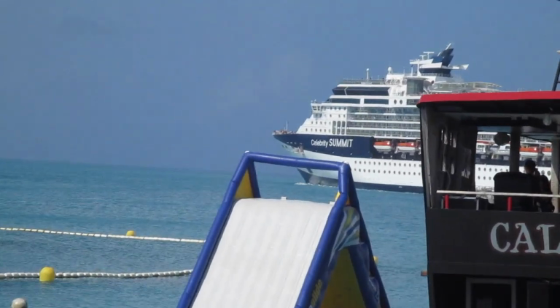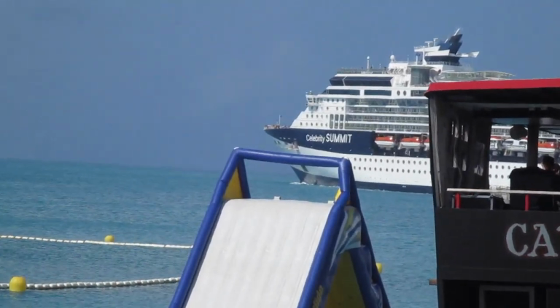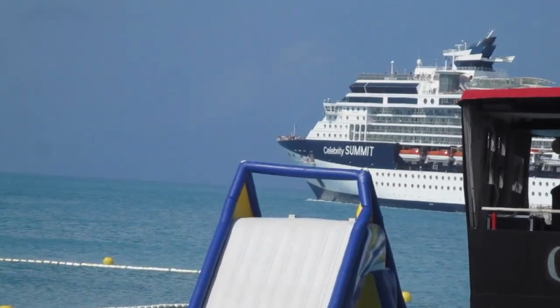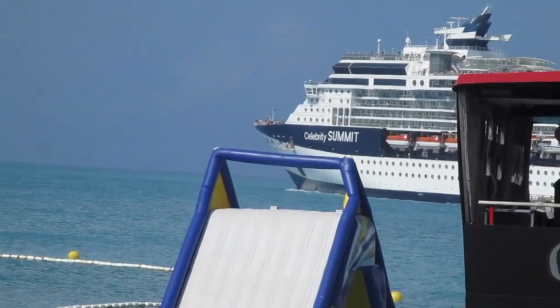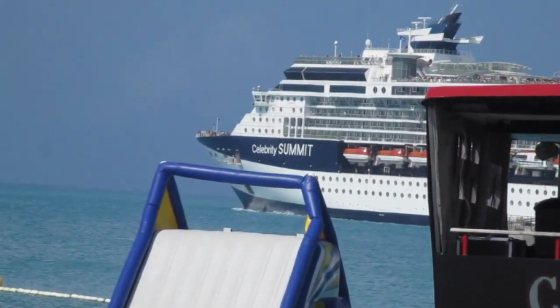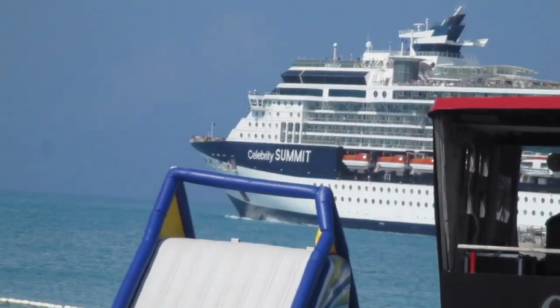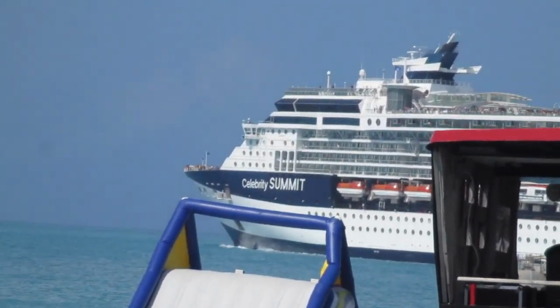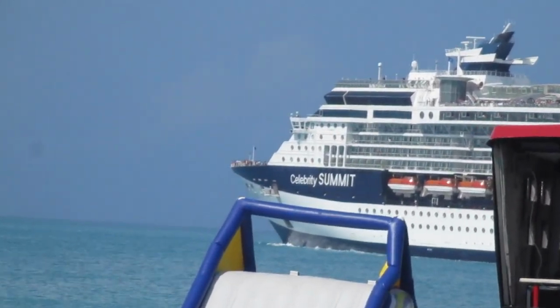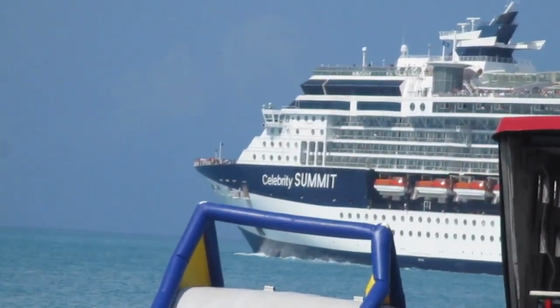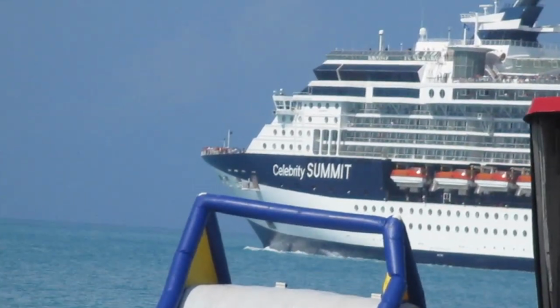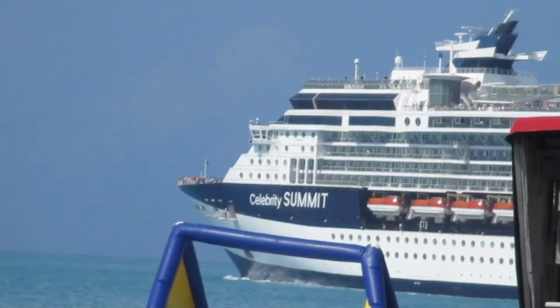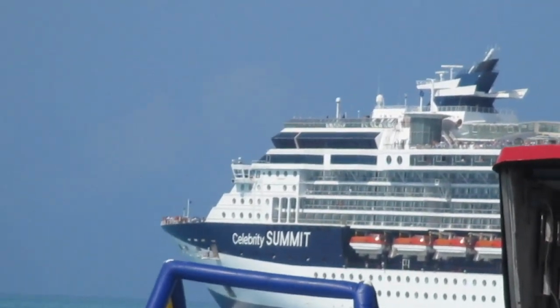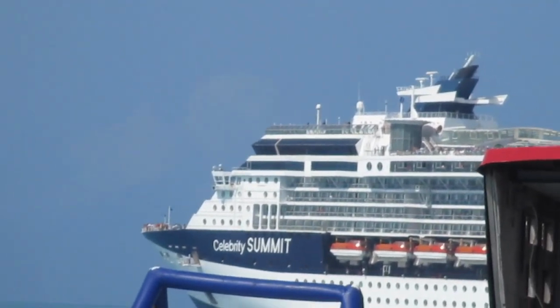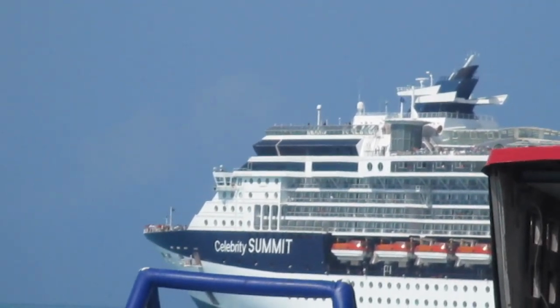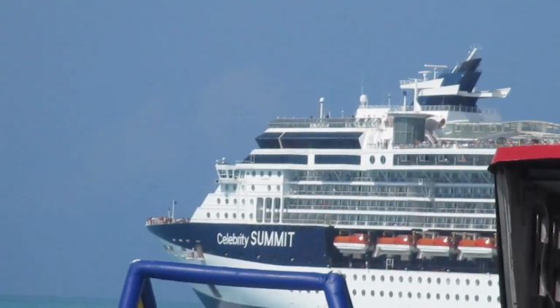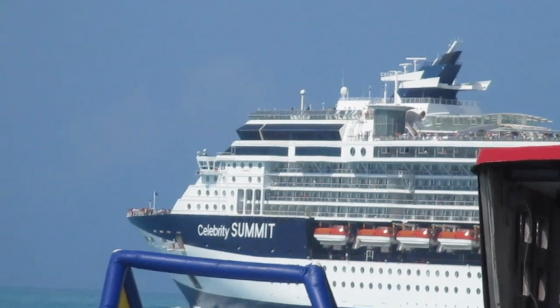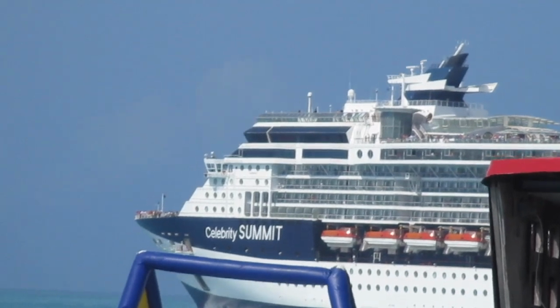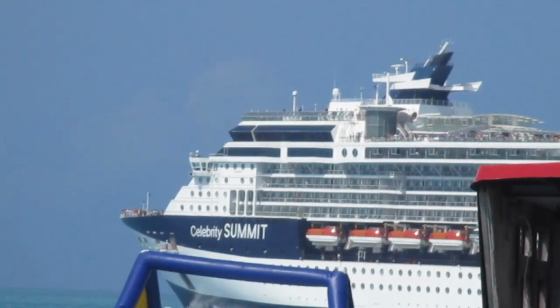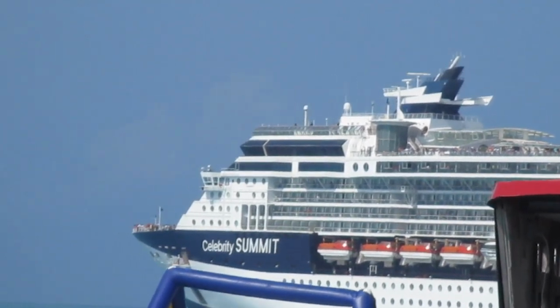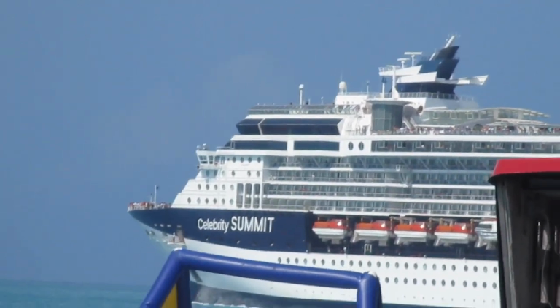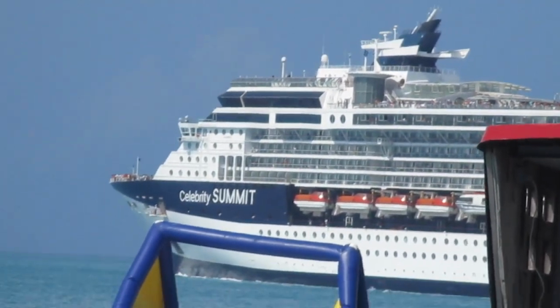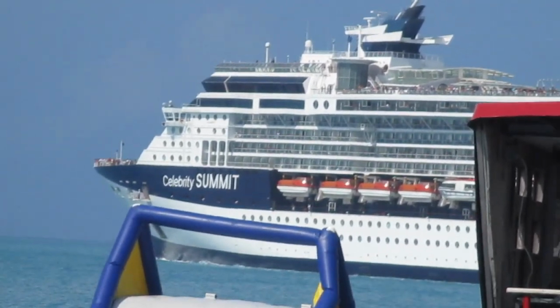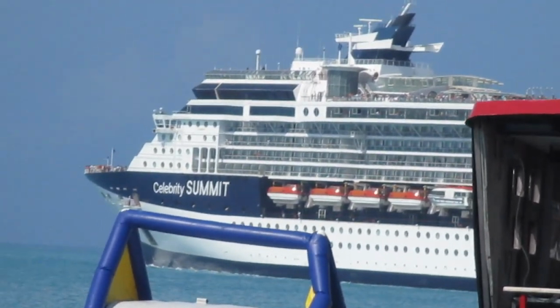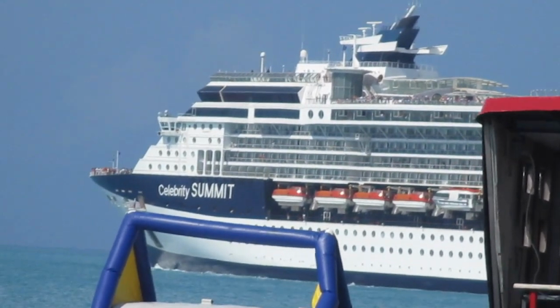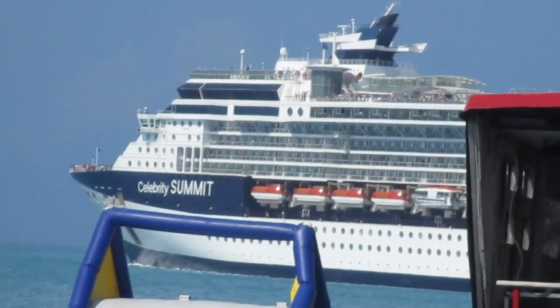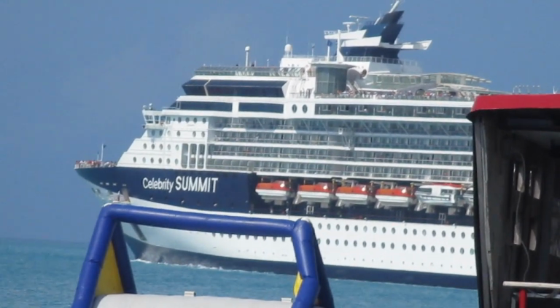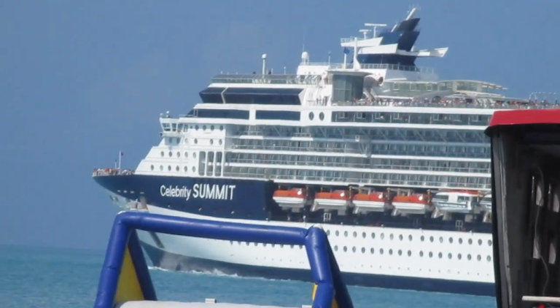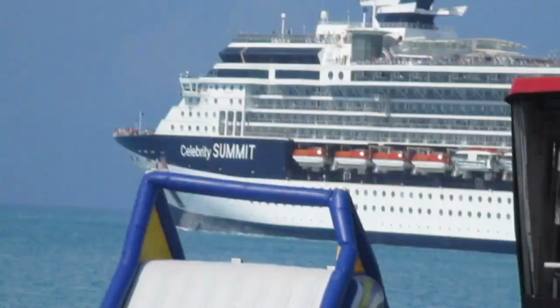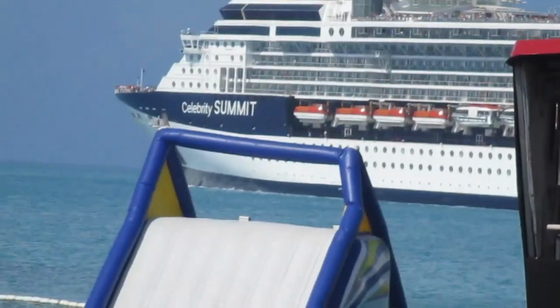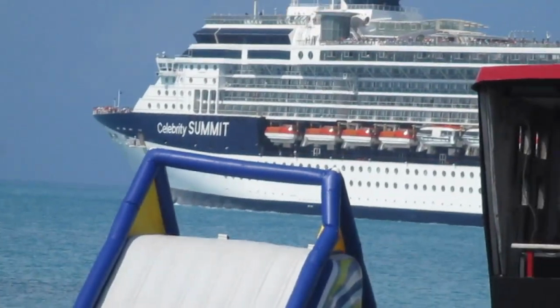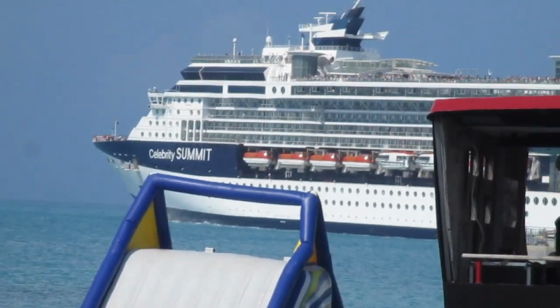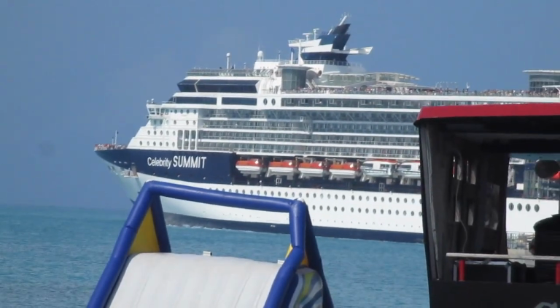This was all shot on a nine-day cruise on Norwegian Breakaway. We went to St. Thomas, Puerto Rico, Bermuda, and to Petola.